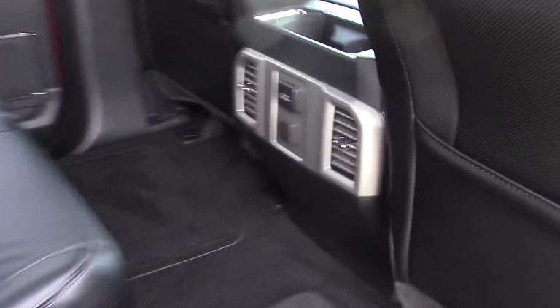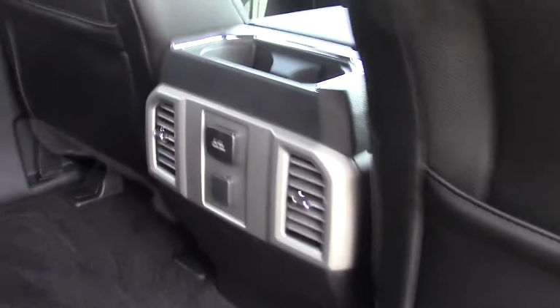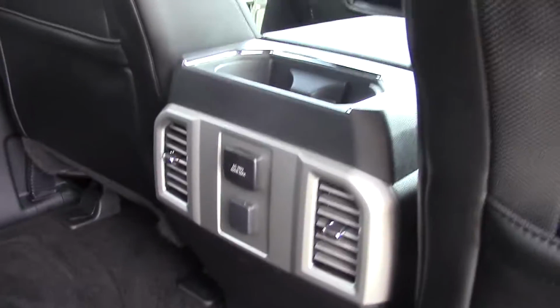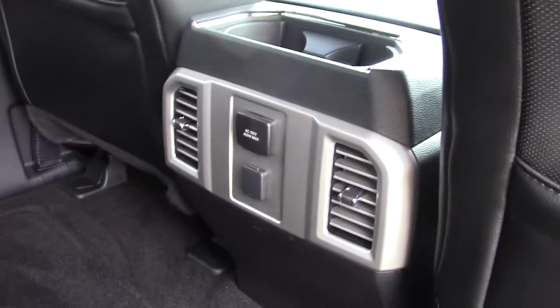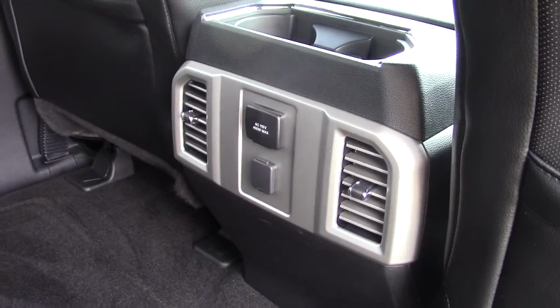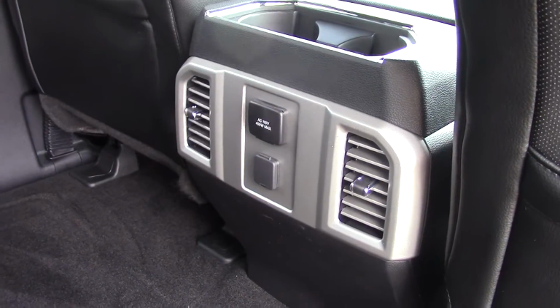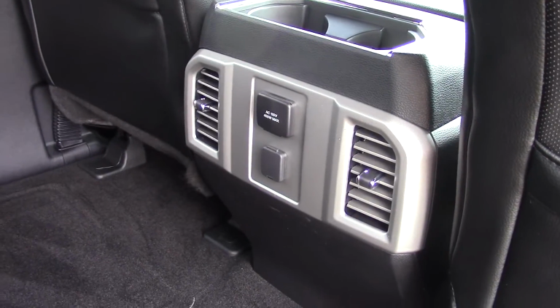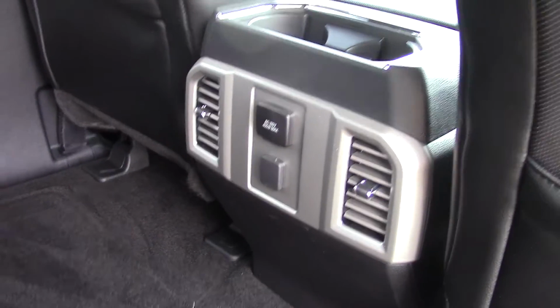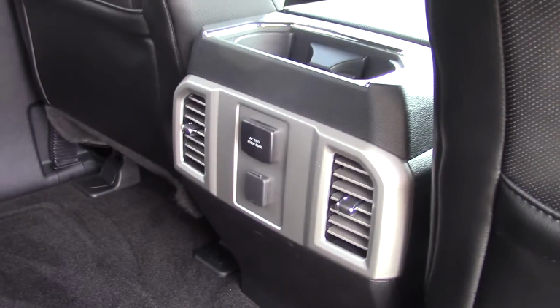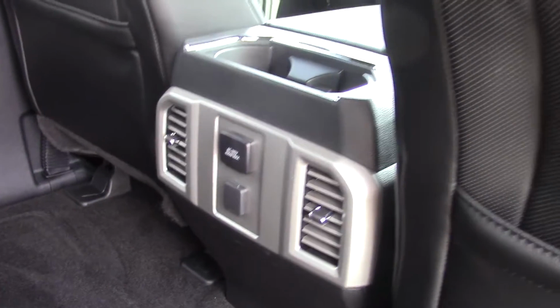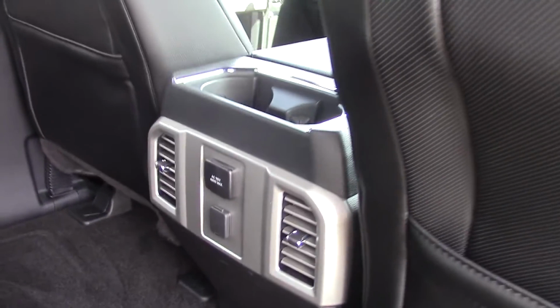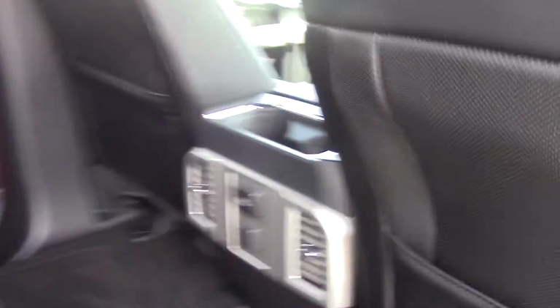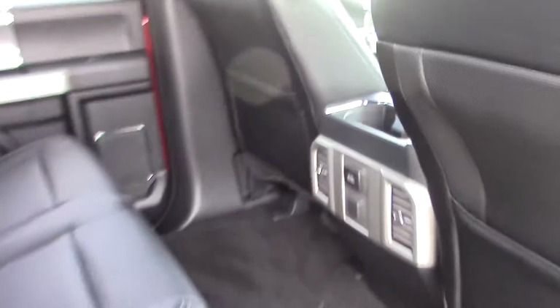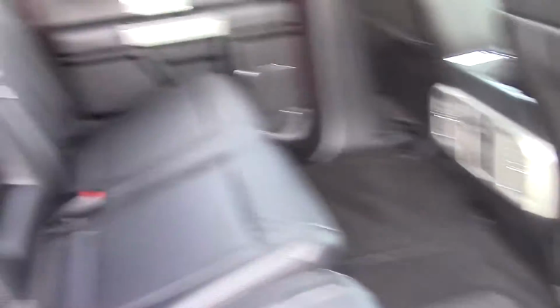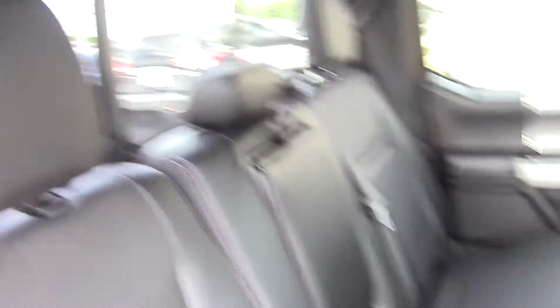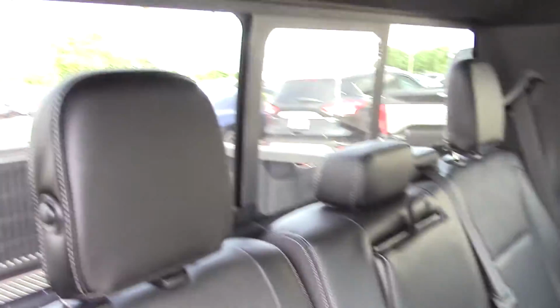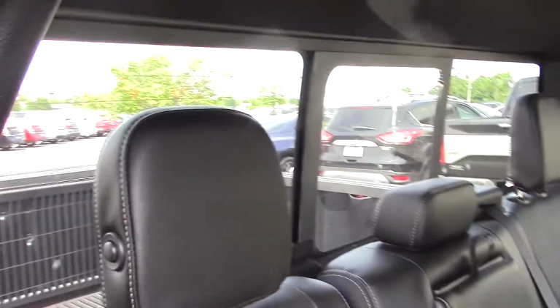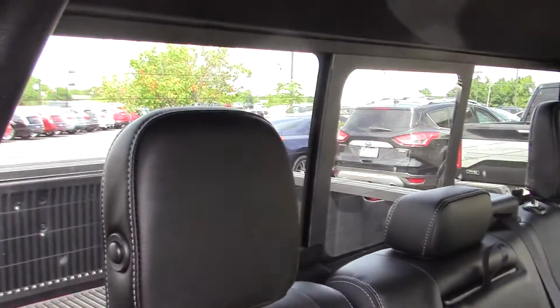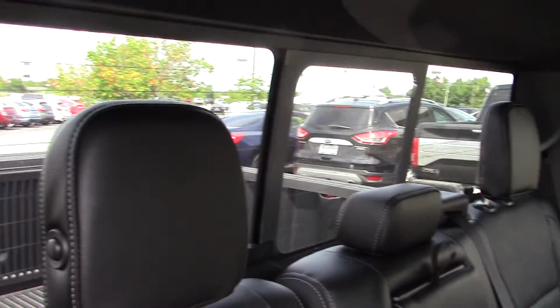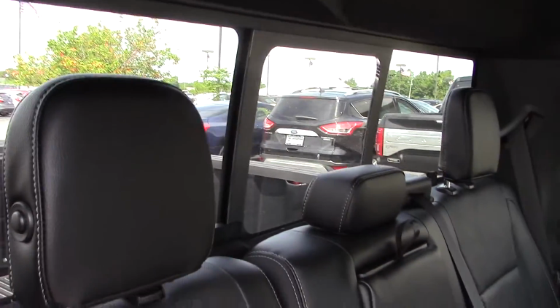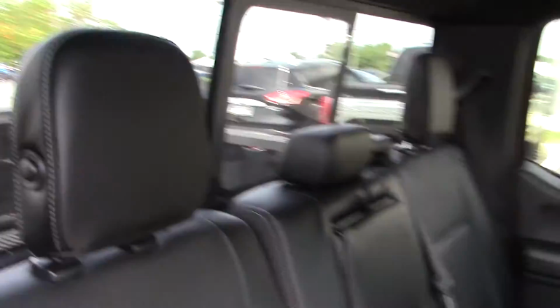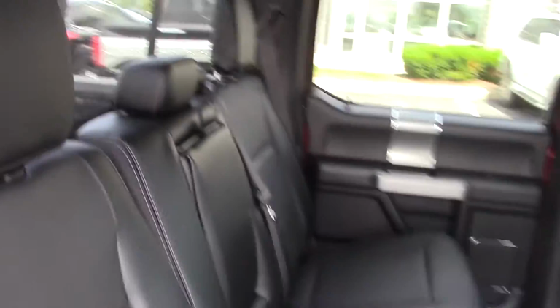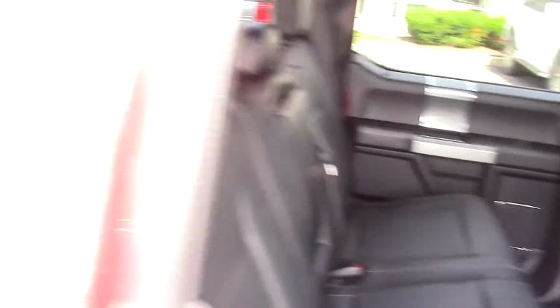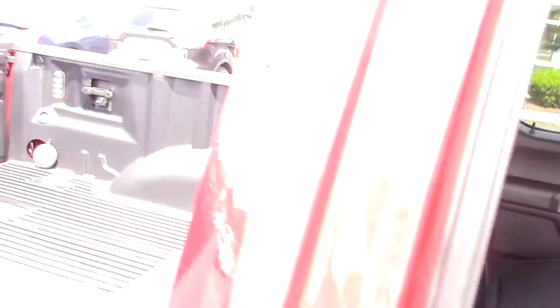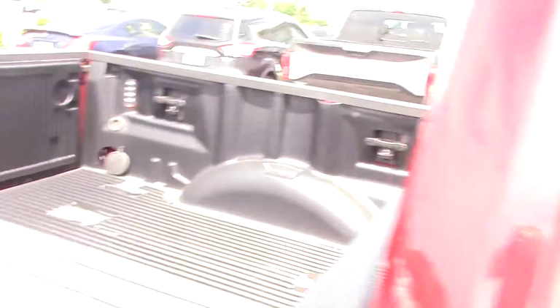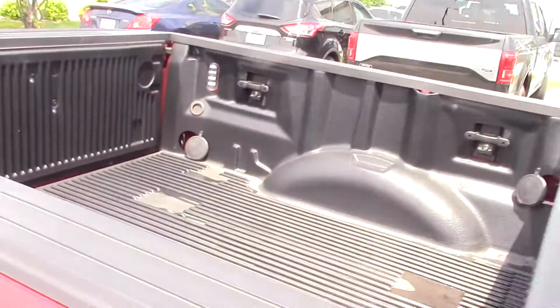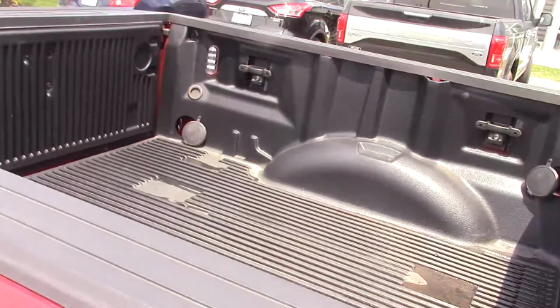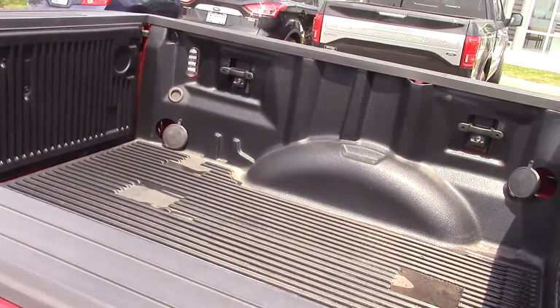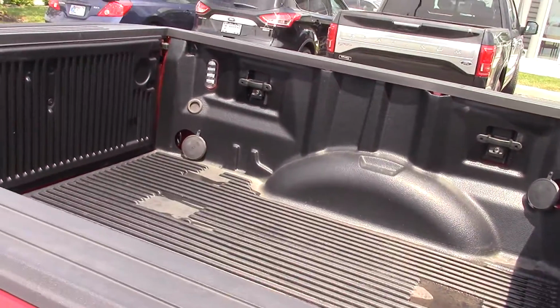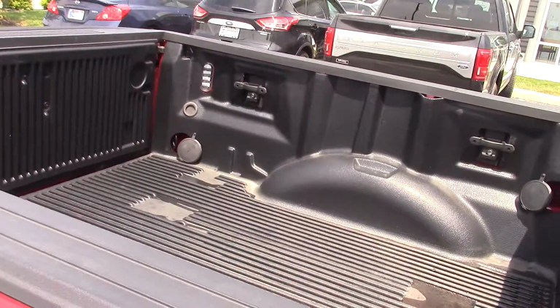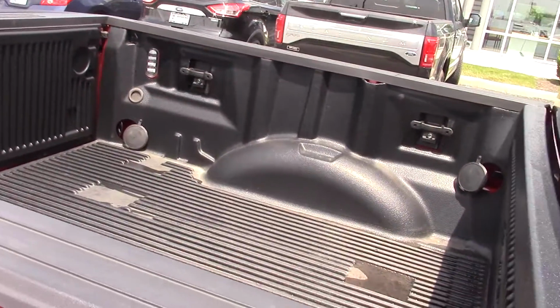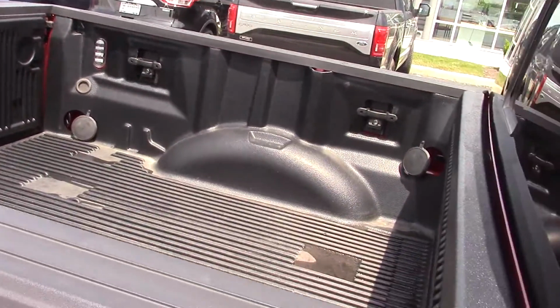In the back we have a 12-volt and a 110, 400-watt outlet. Again, power sliding rear window with defrost. Also has the LED bed lighting.